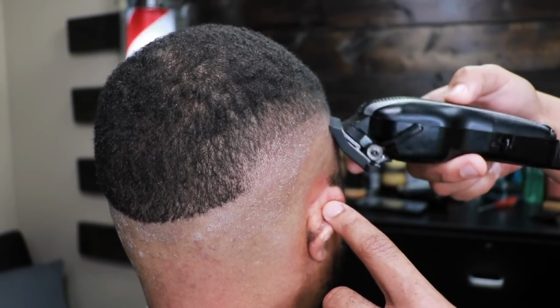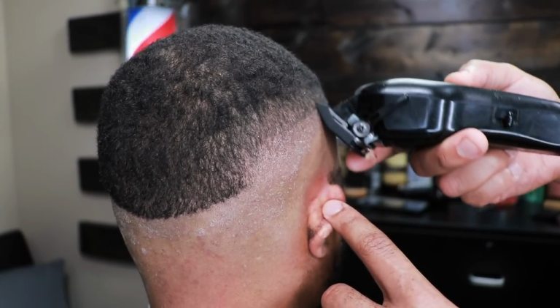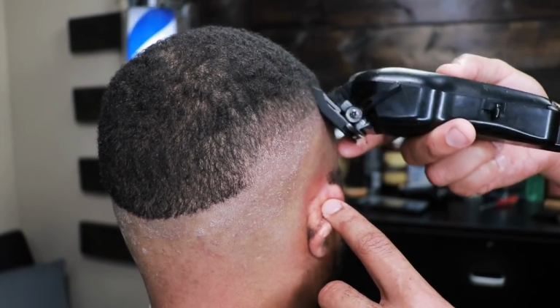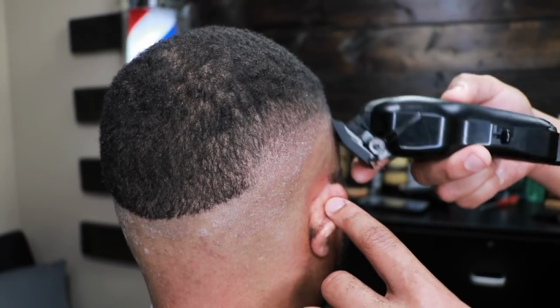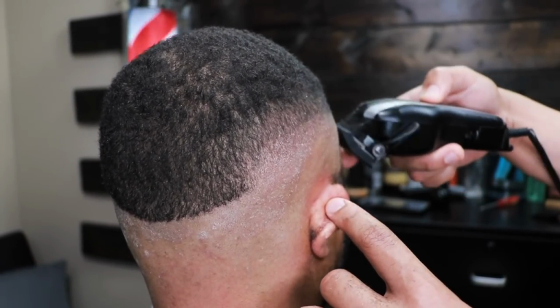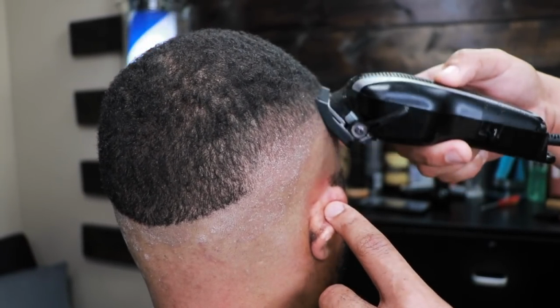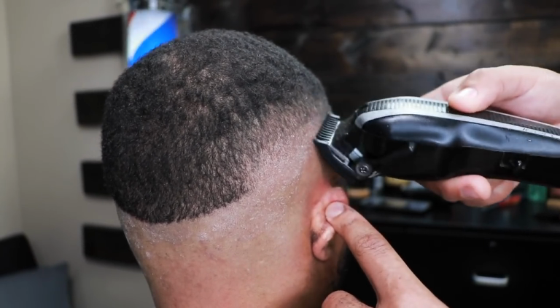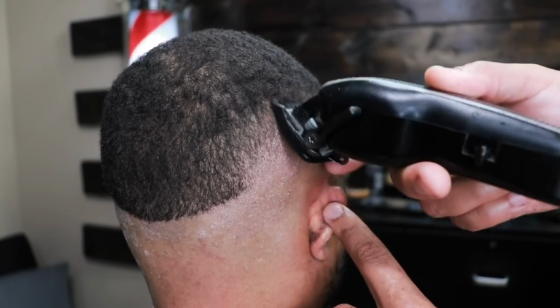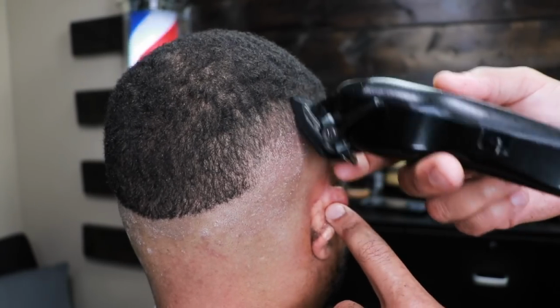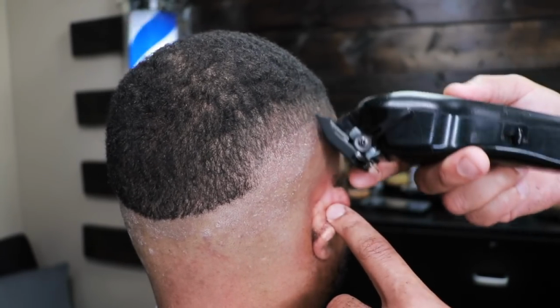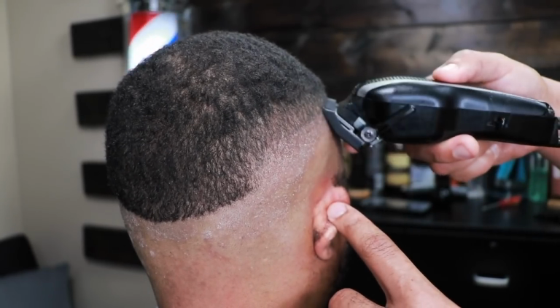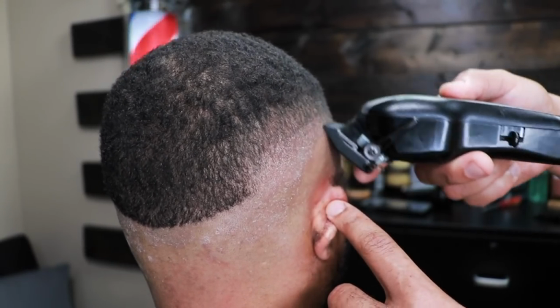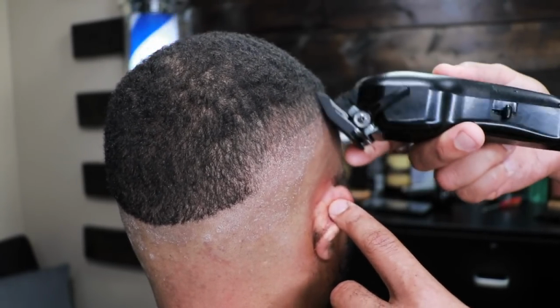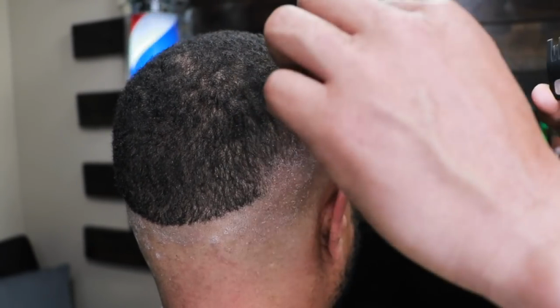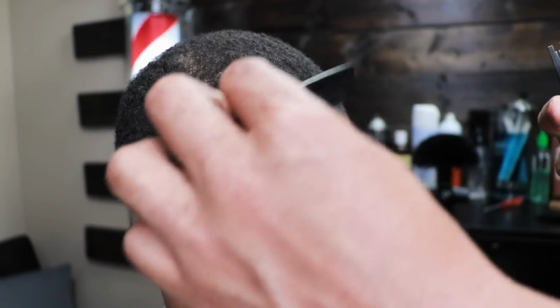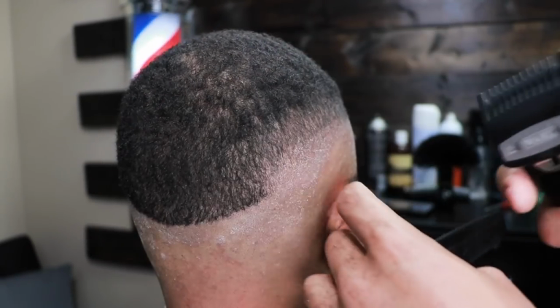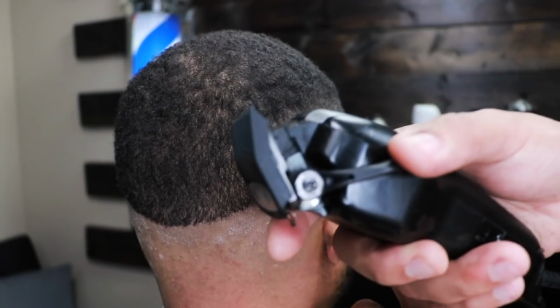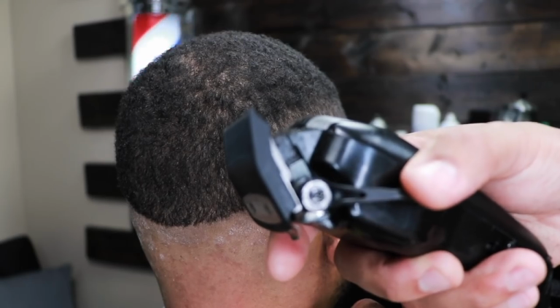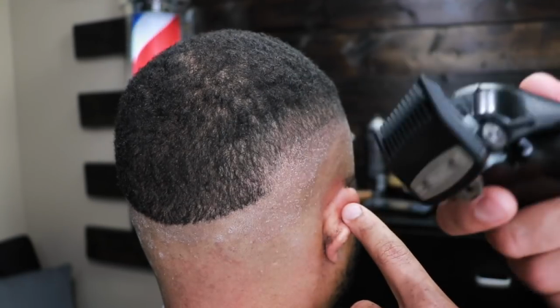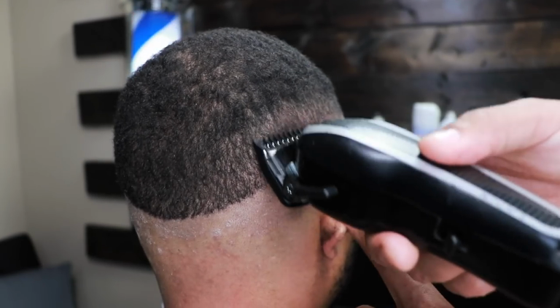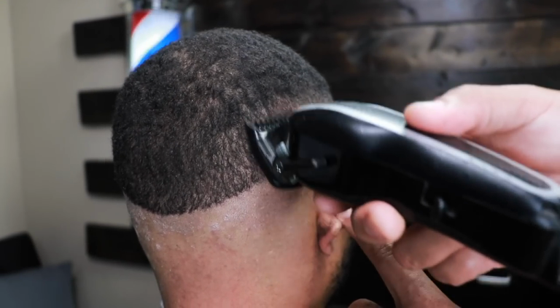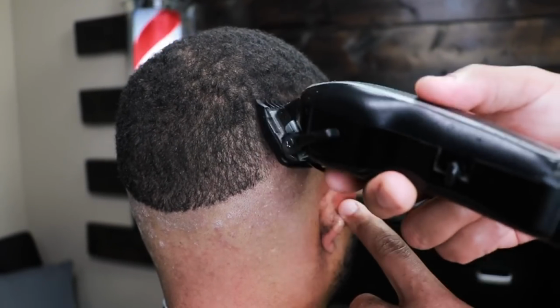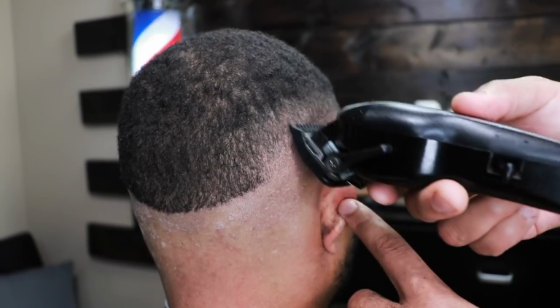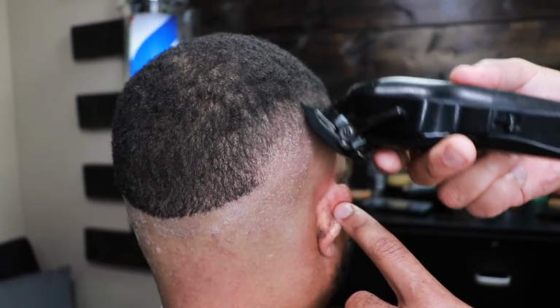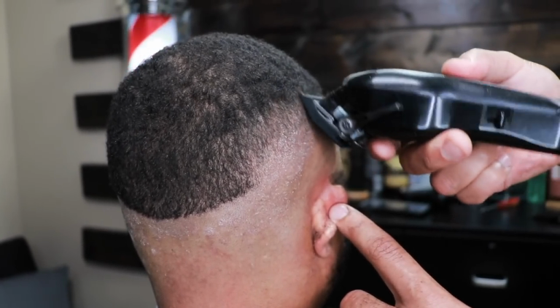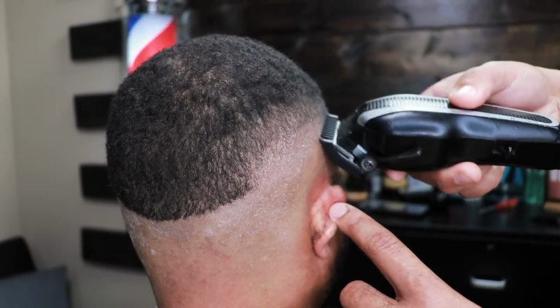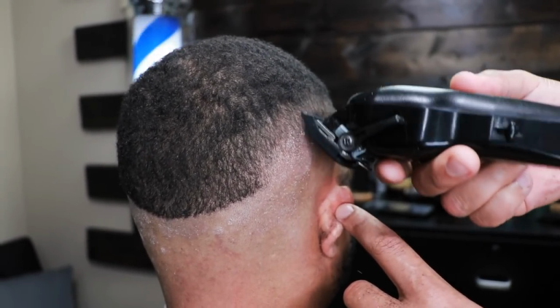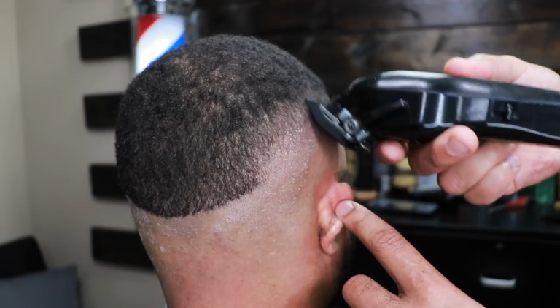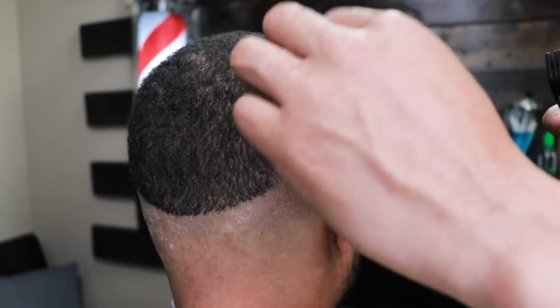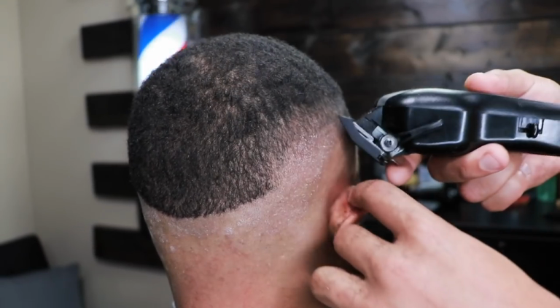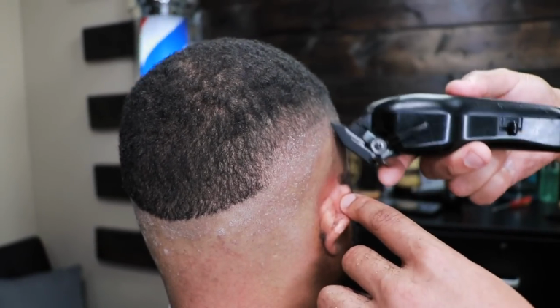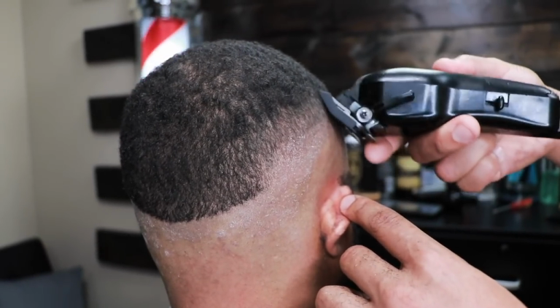When you're fading, you want to make sure you stay within your guidelines — this is how you keep from raising a fade. Now we have the one guard with the lever halfway open, going in between the one open and the one closed.